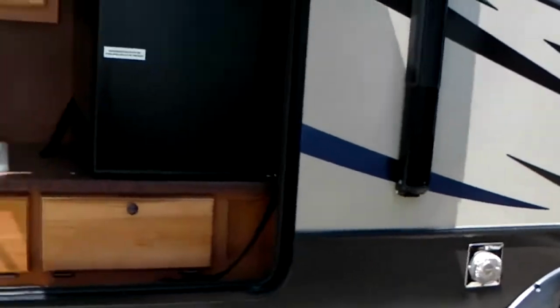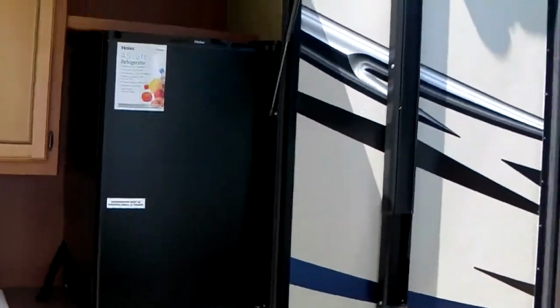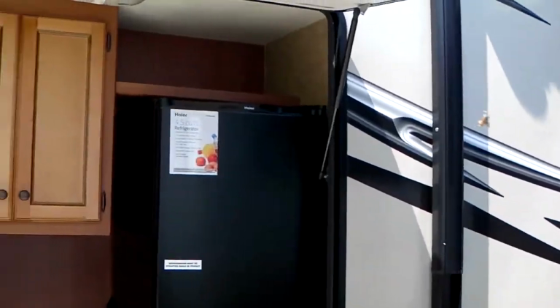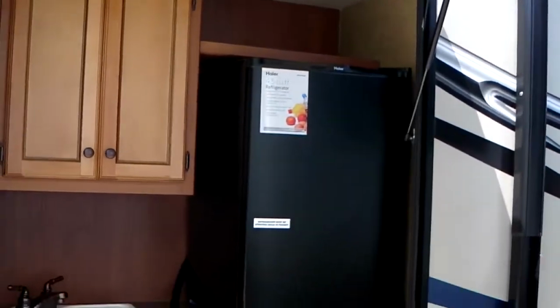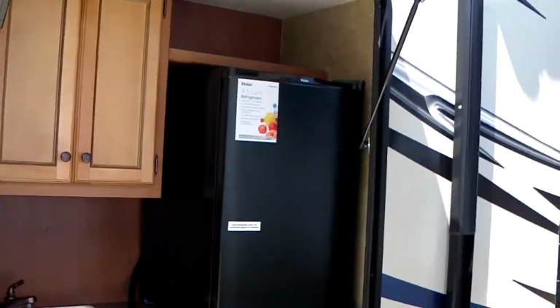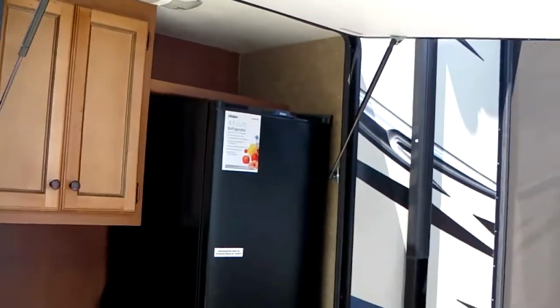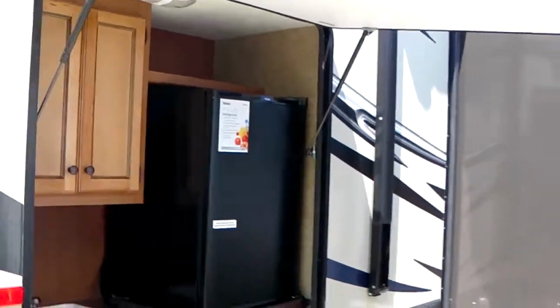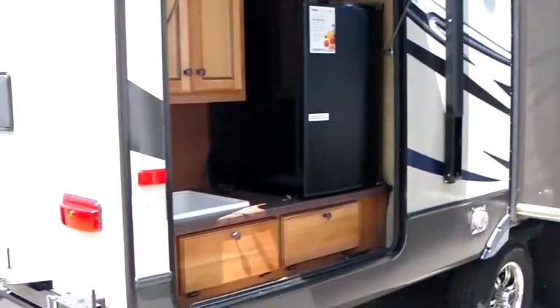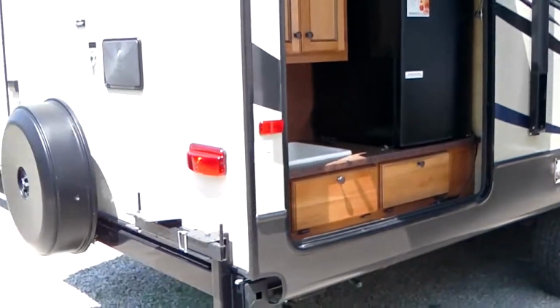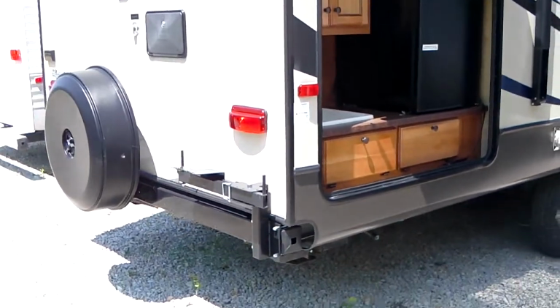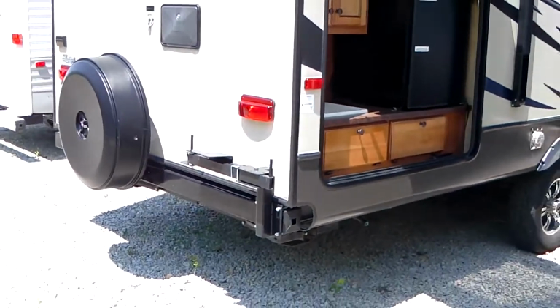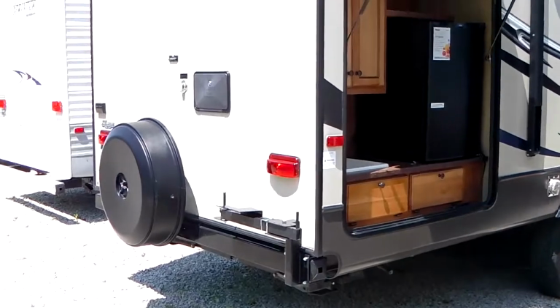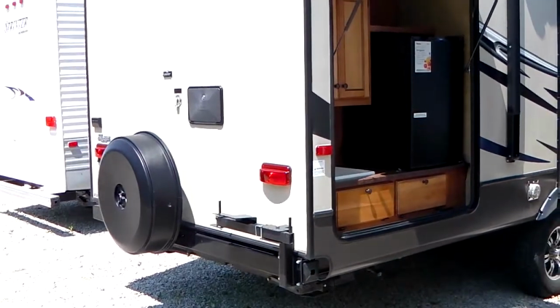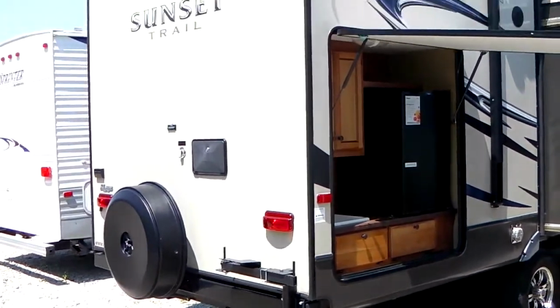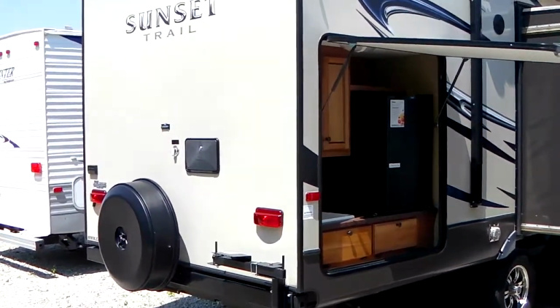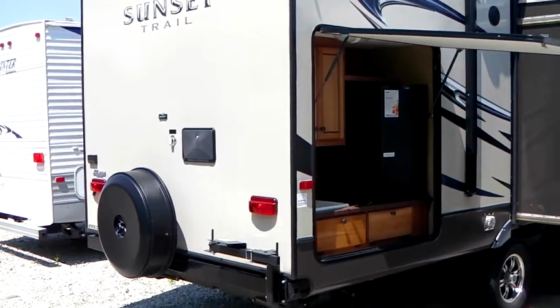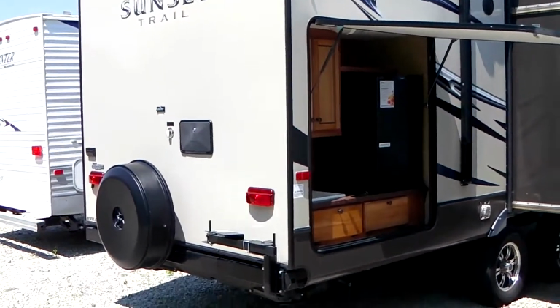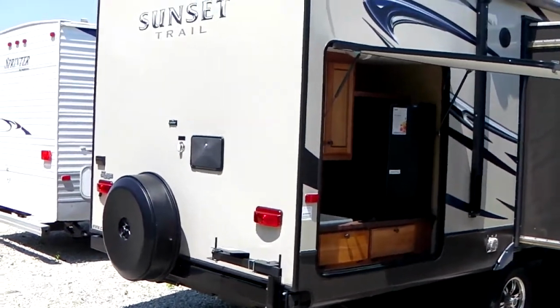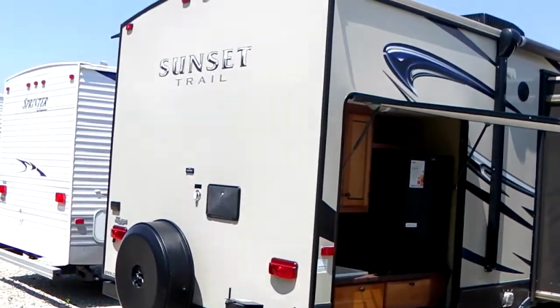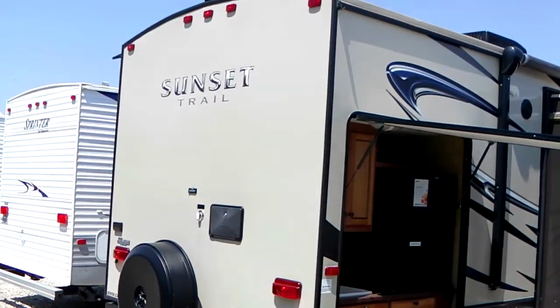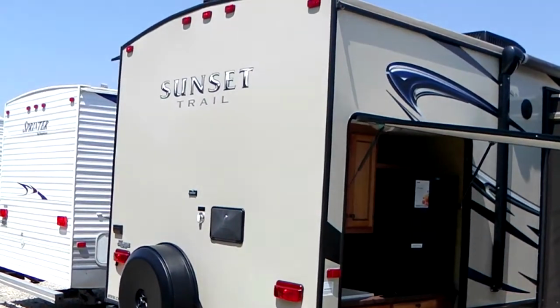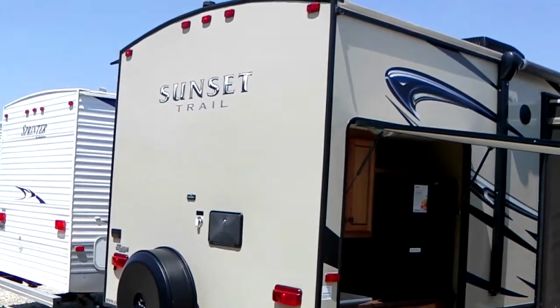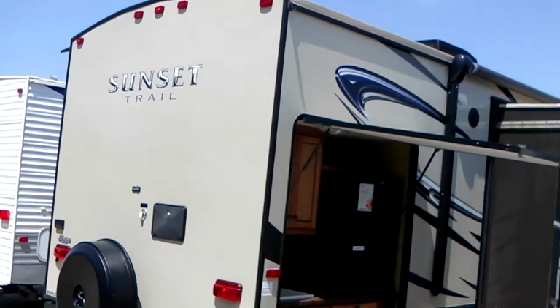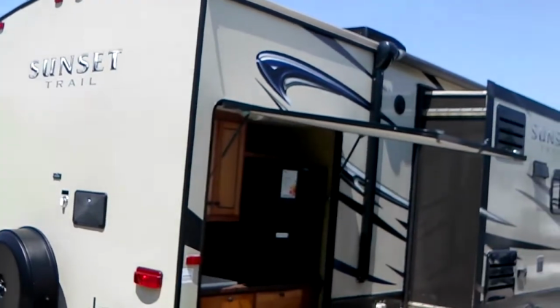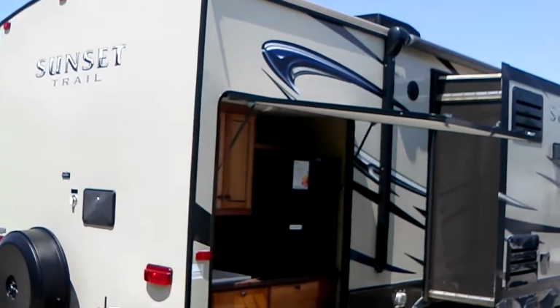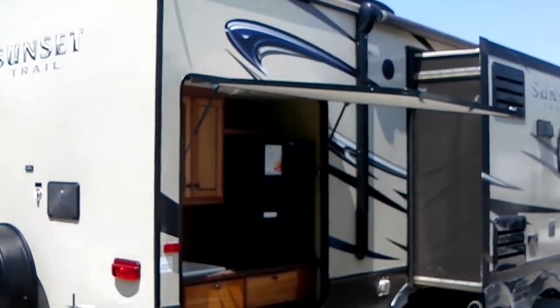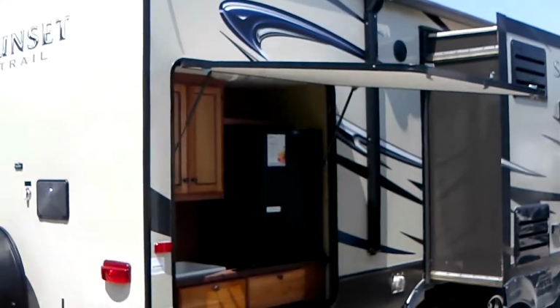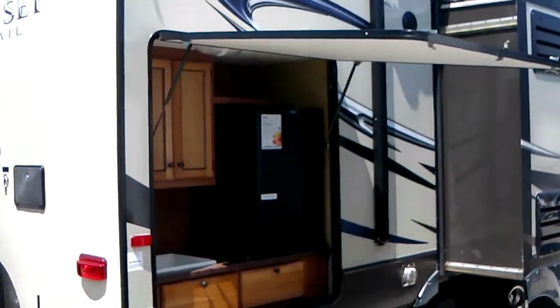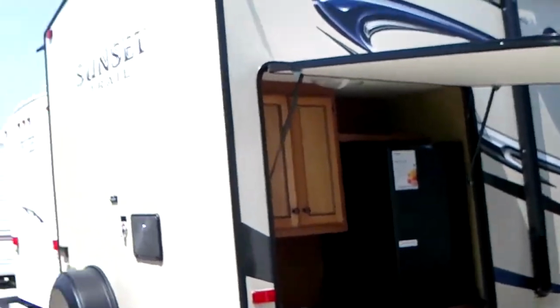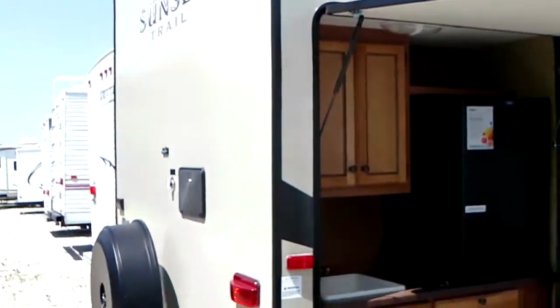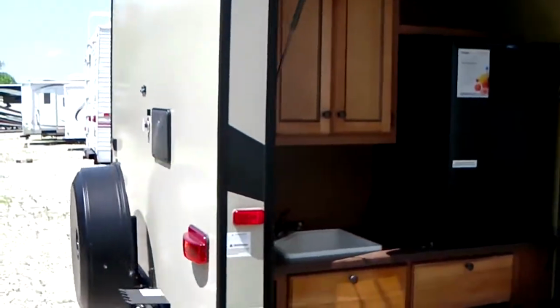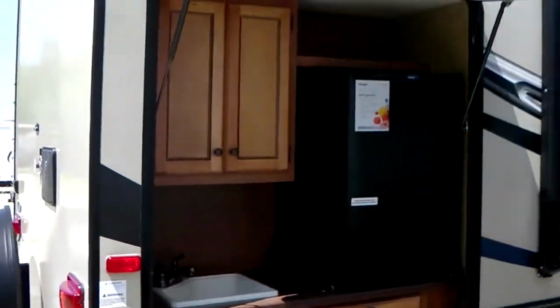And a big outside kitchen. Spare tire. Bumper mount grill. Outside shower. The big fridge. Storage outside with the sink.